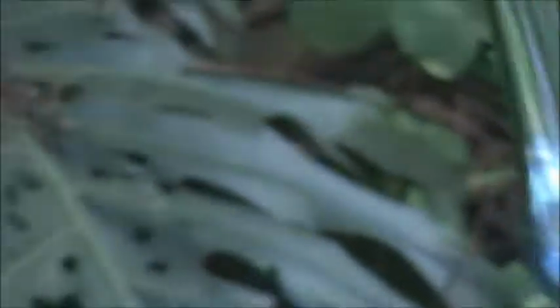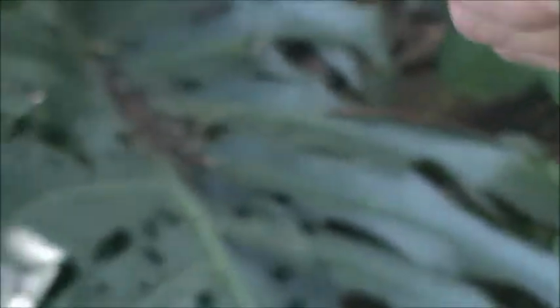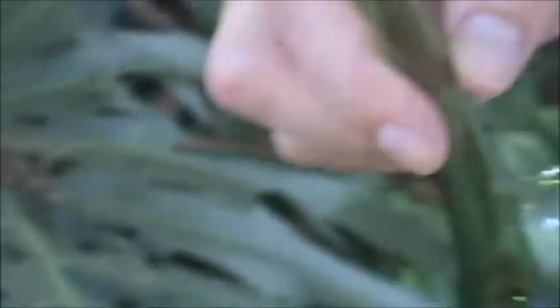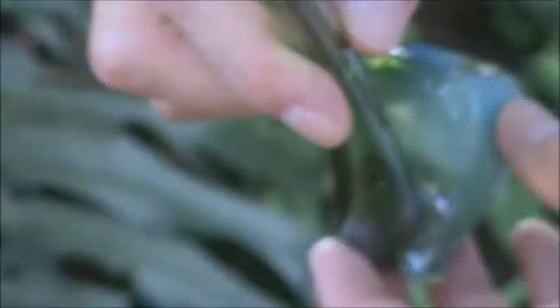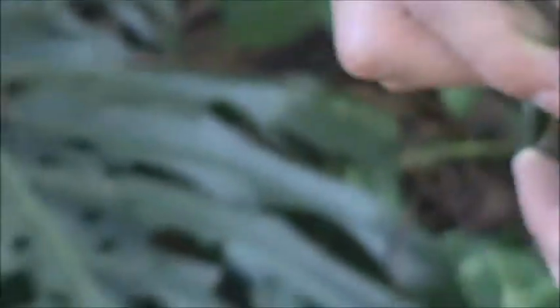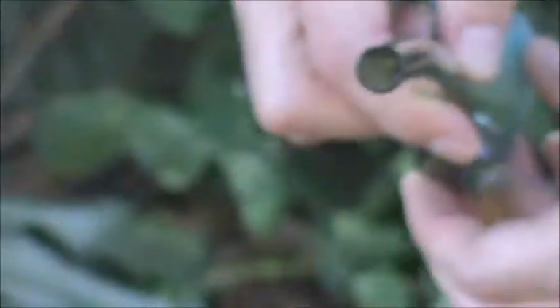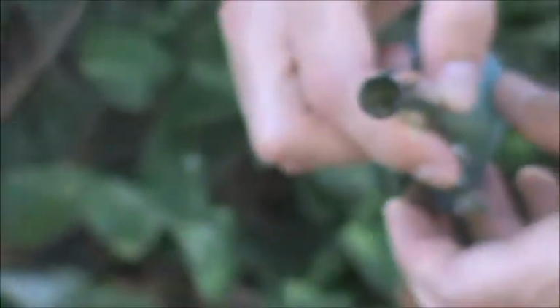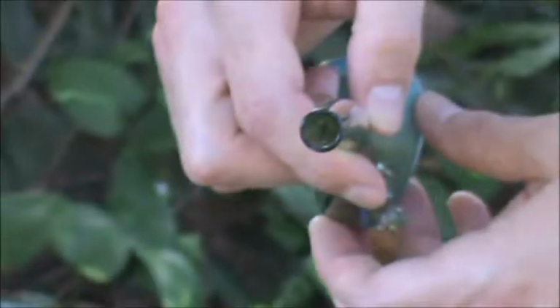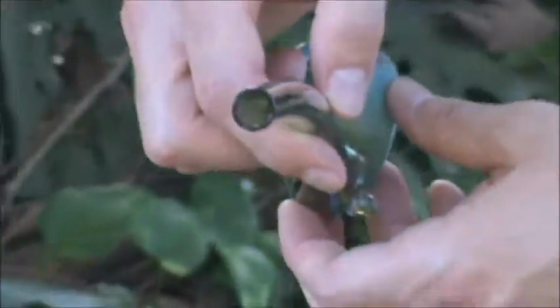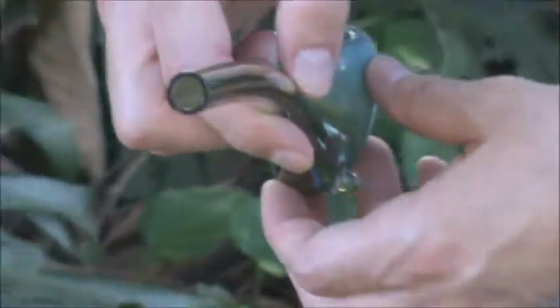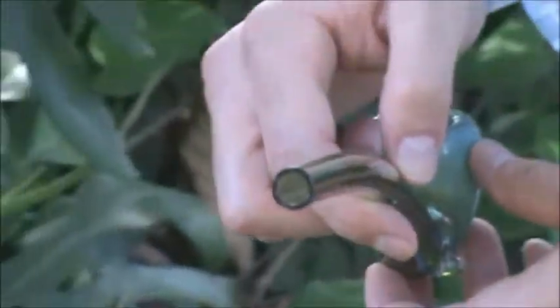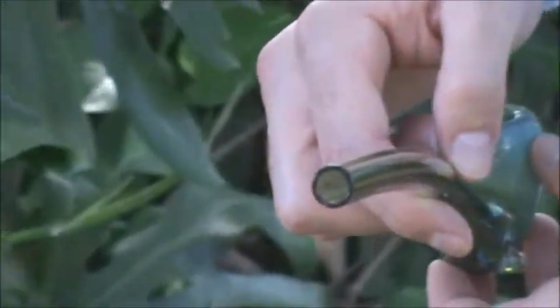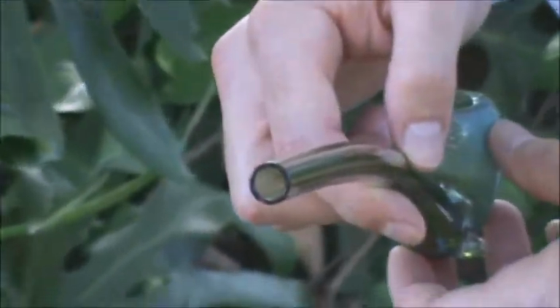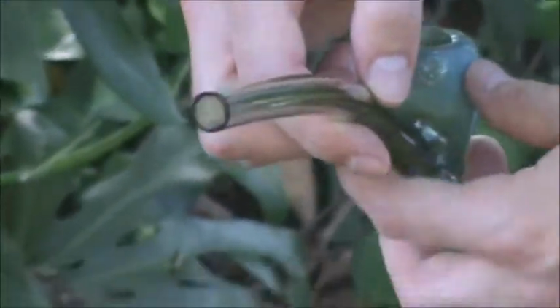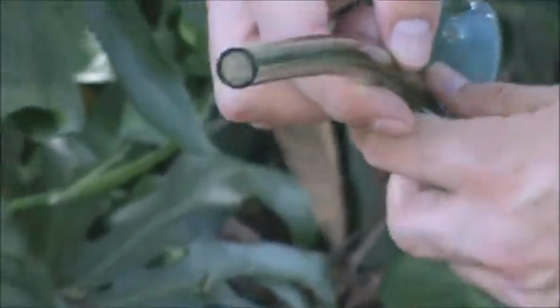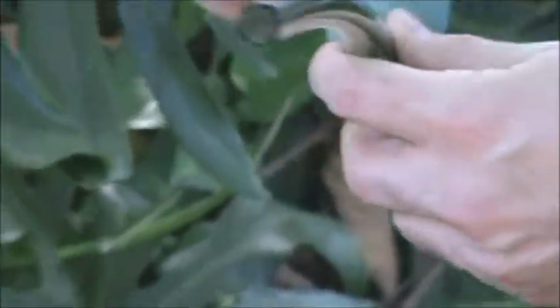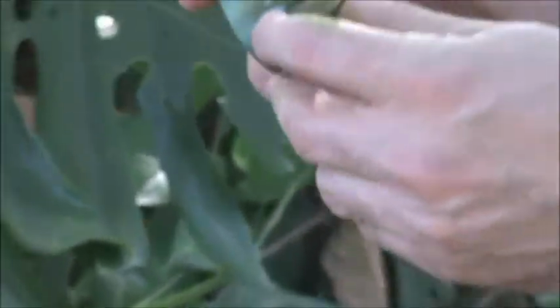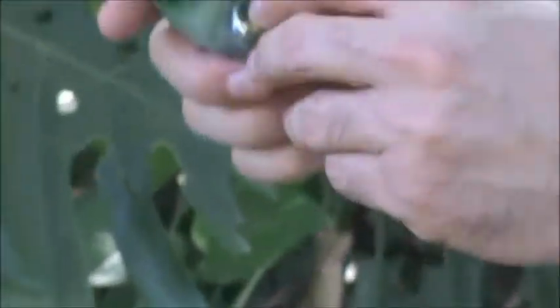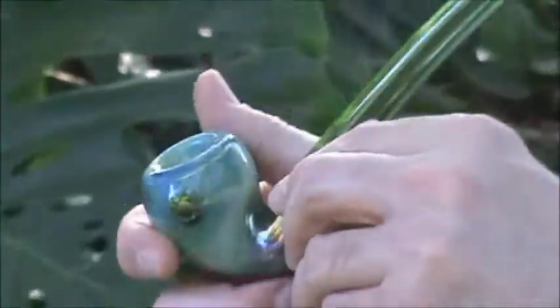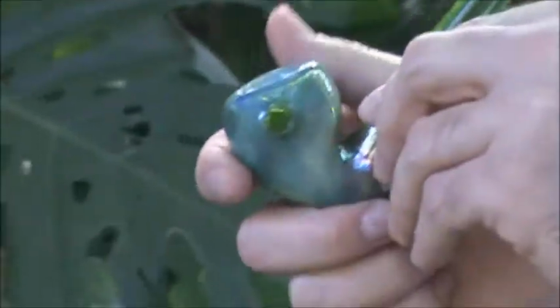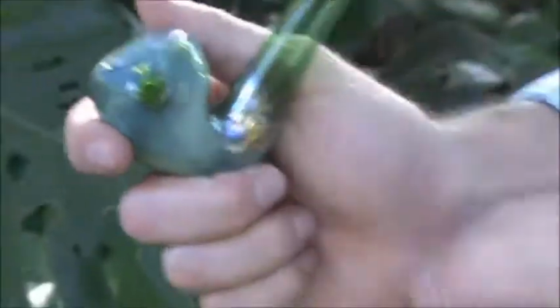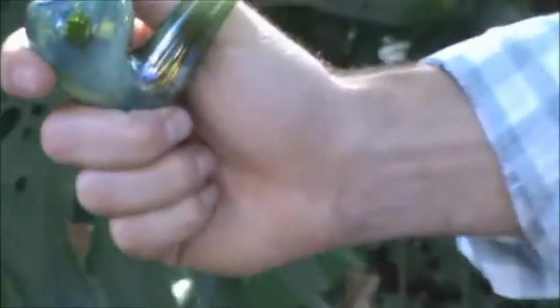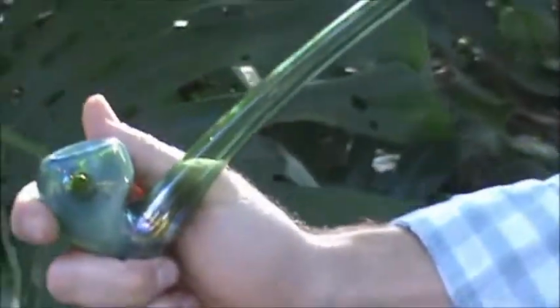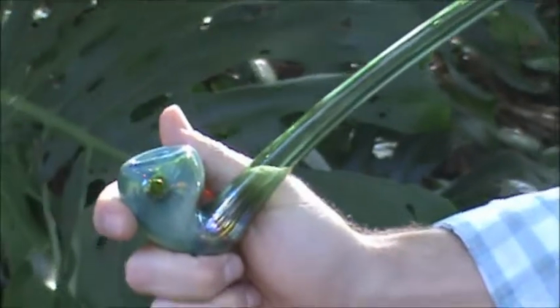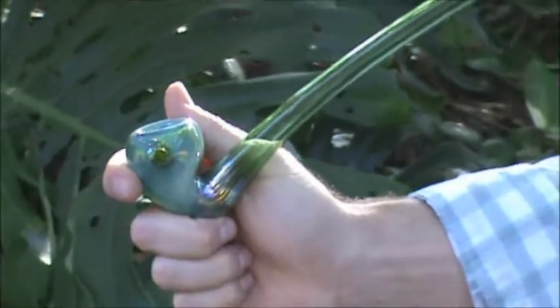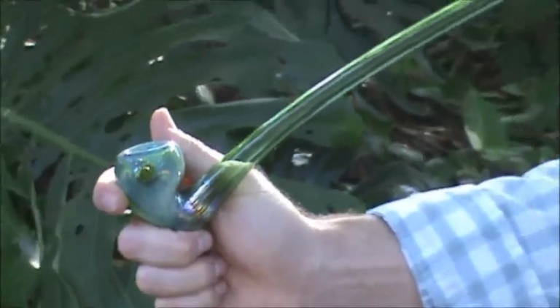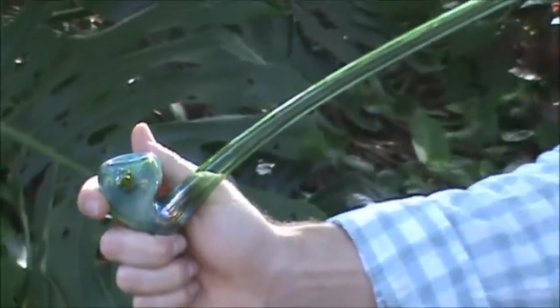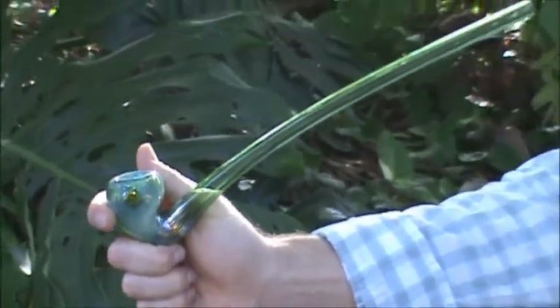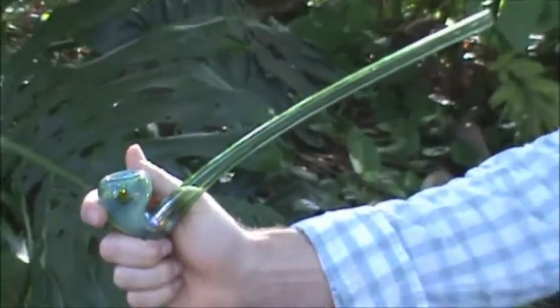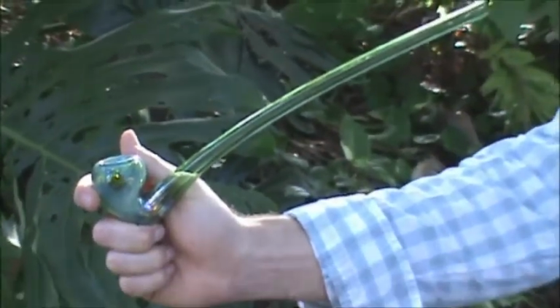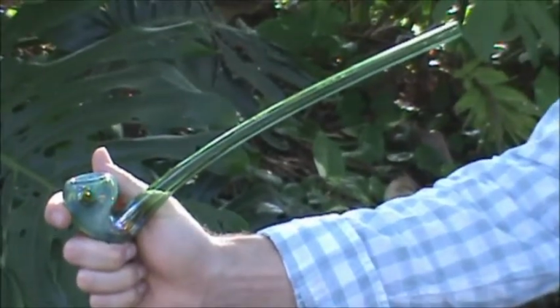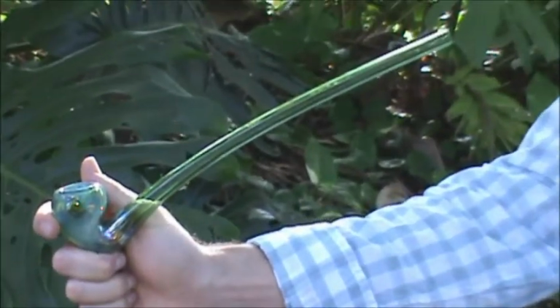I'll show you the mouthpiece — absolutely wonderful mouthpiece. Once again, this is a 12 inch green fumed looking glass pipe.